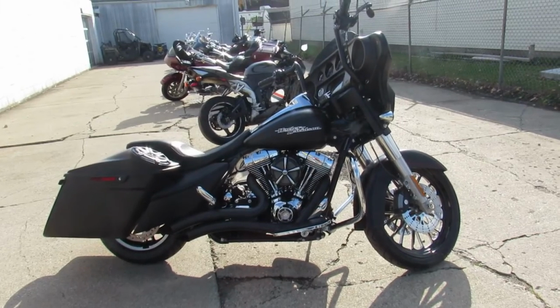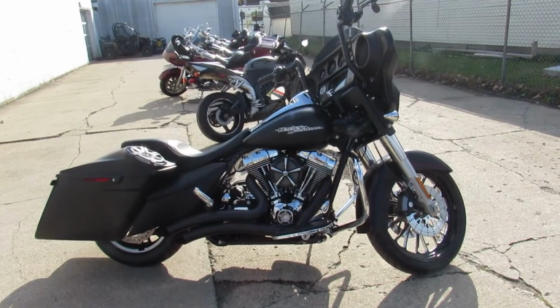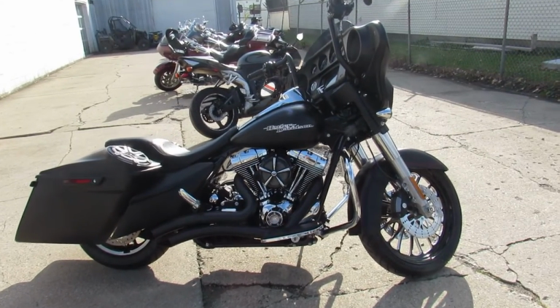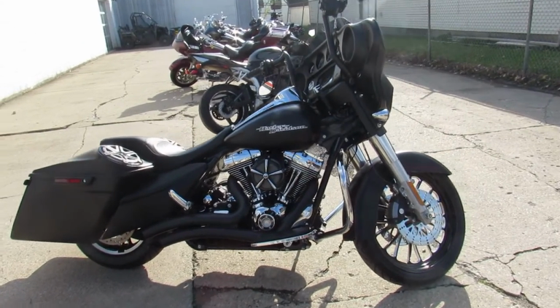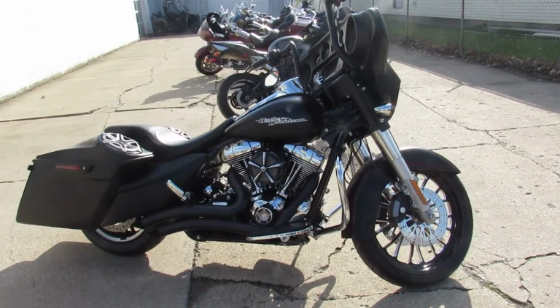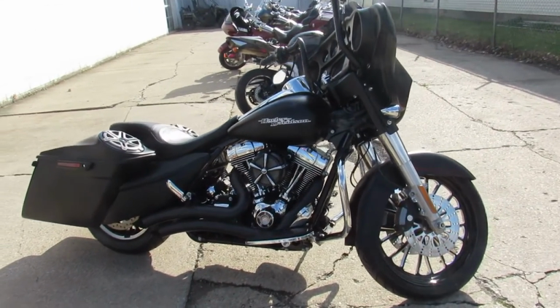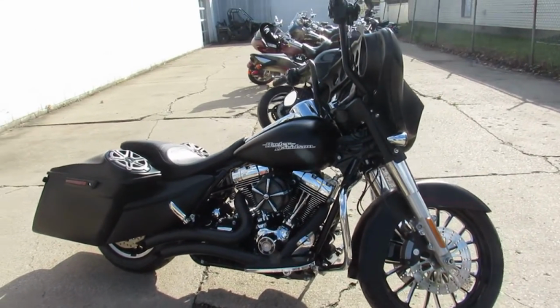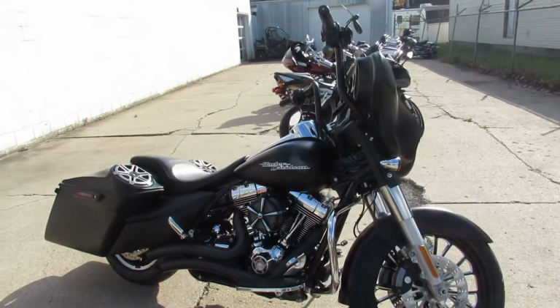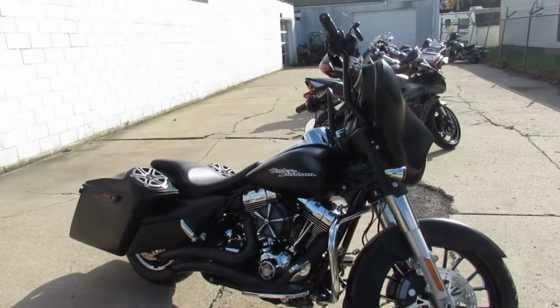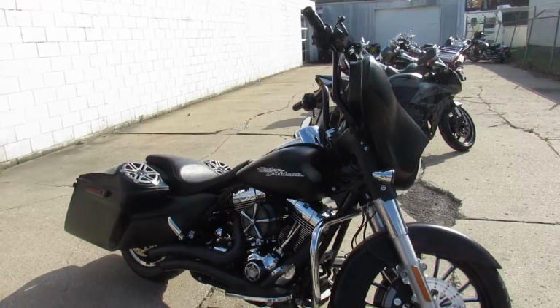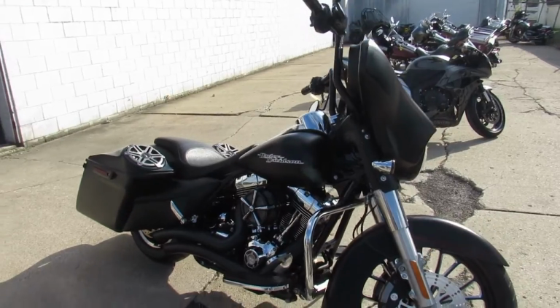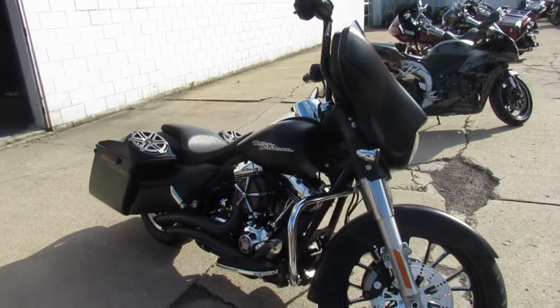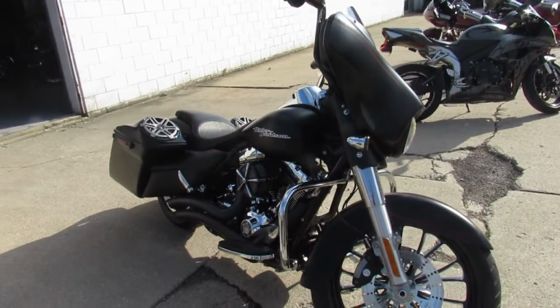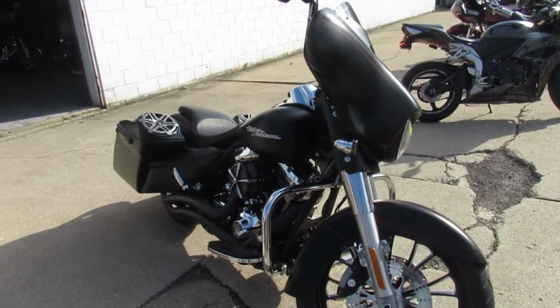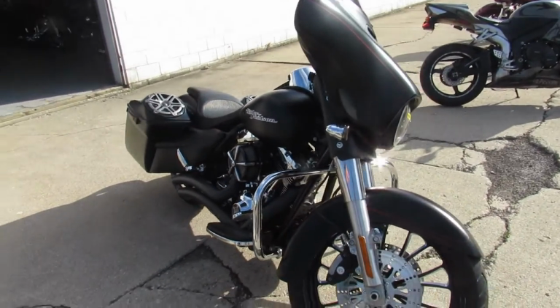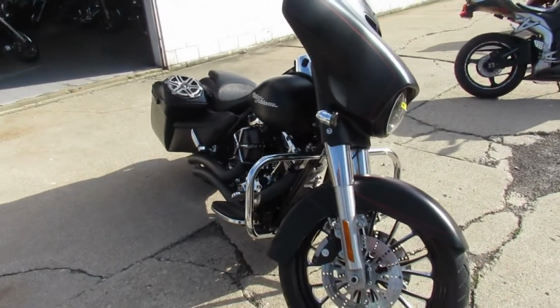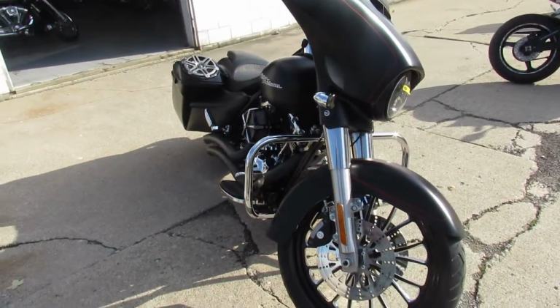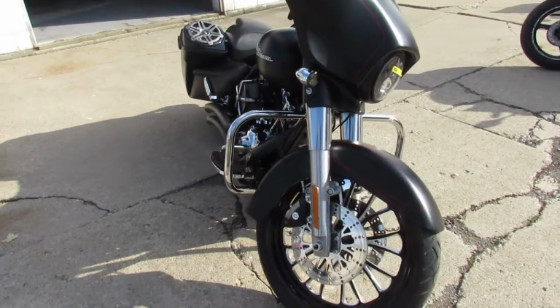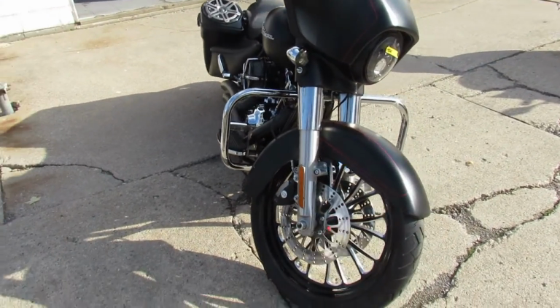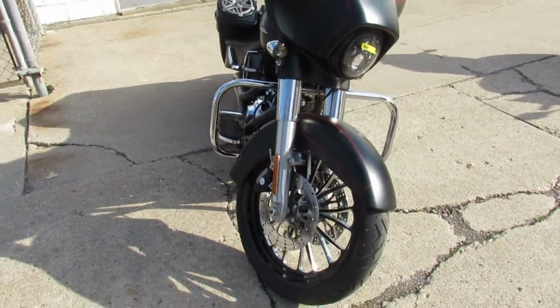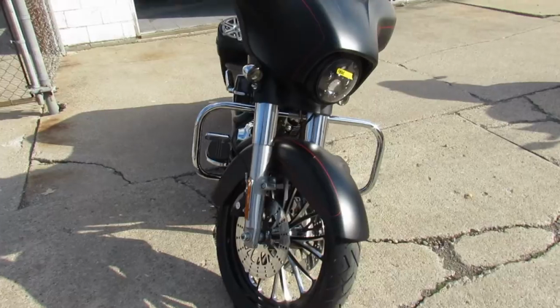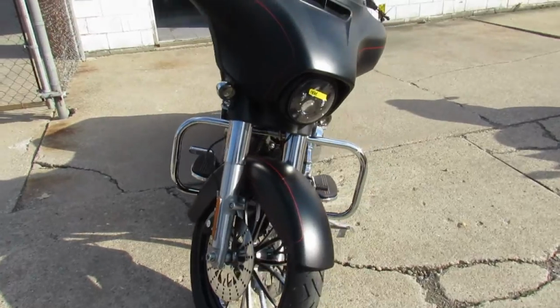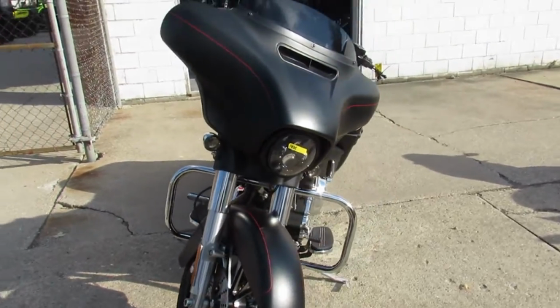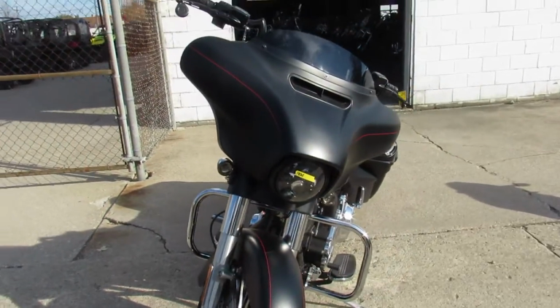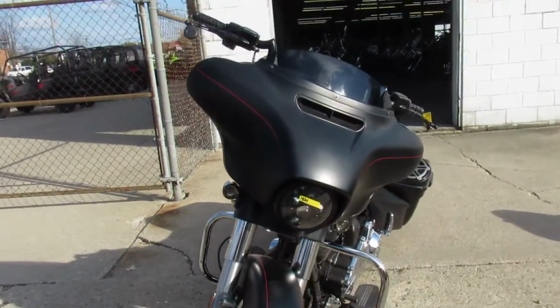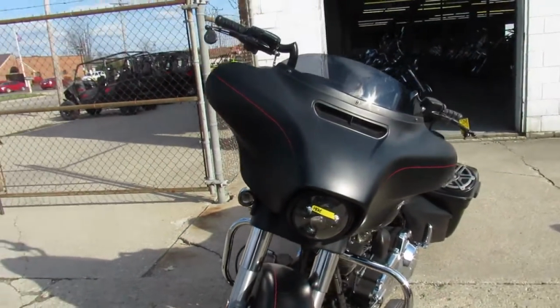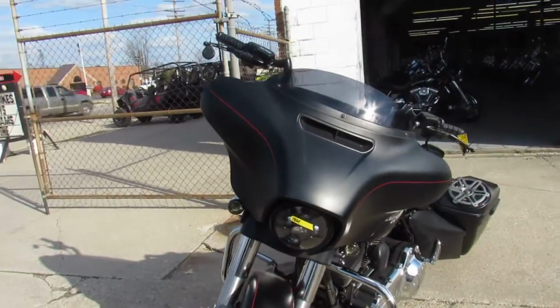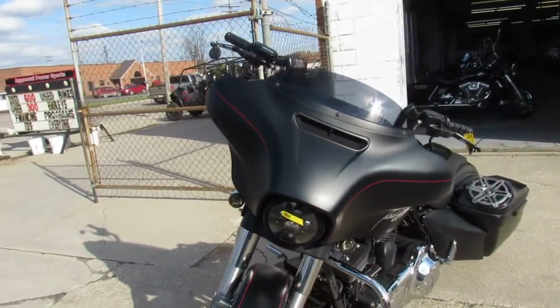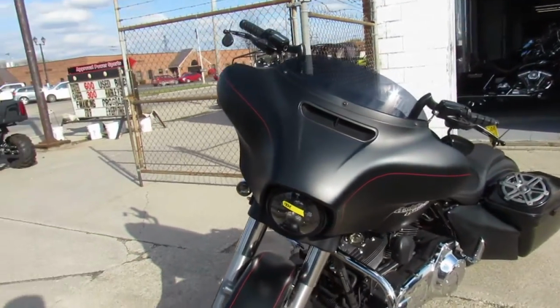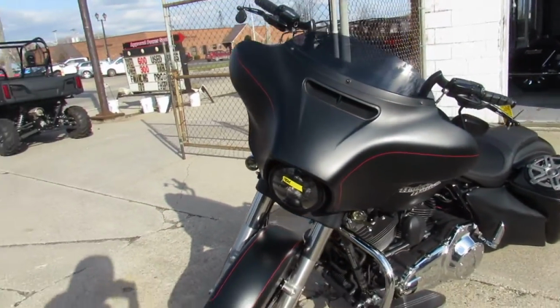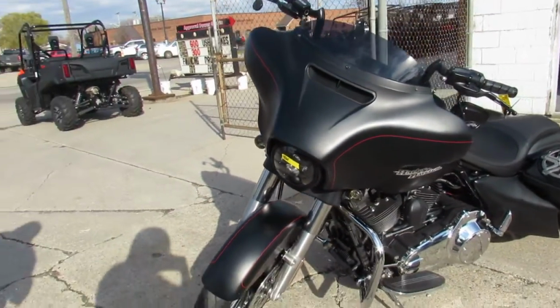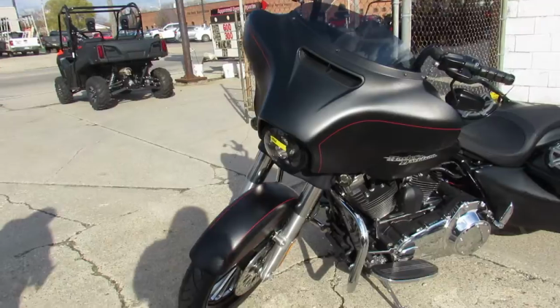Hey guys, it's ApprovalPowerSports.com here doing some videos on the used Harley Davidsons. You guys need to check out this Street Glide Special we got. The 2015 Street Glide Special only has 7,011 miles on it guys. Check out this one.